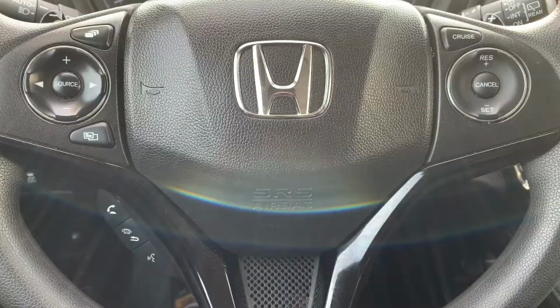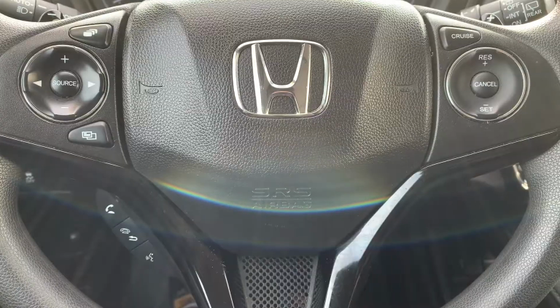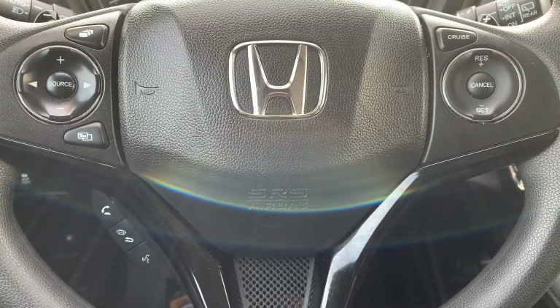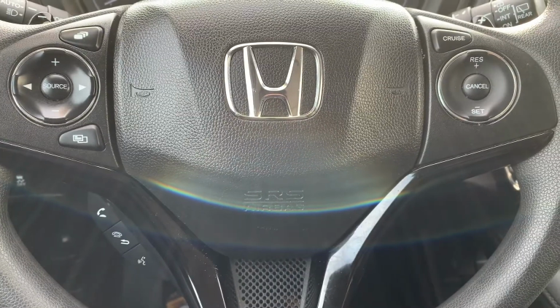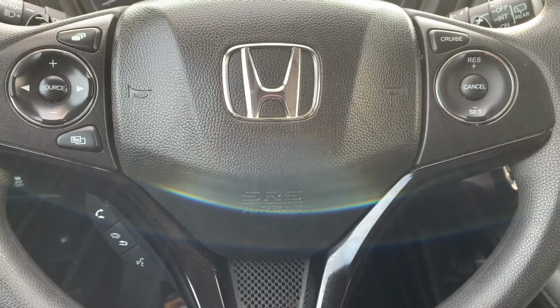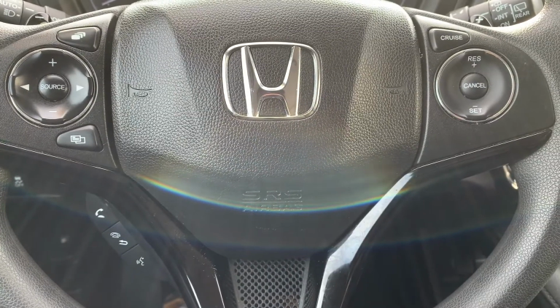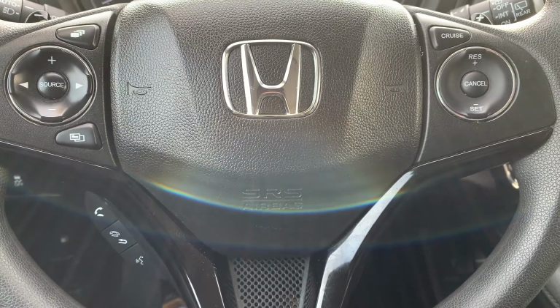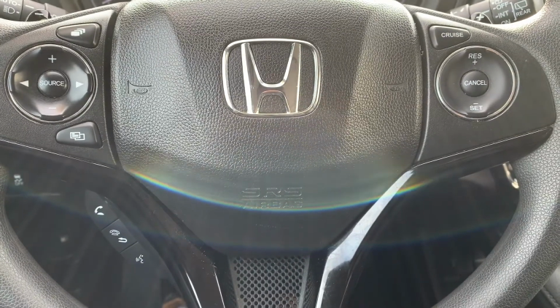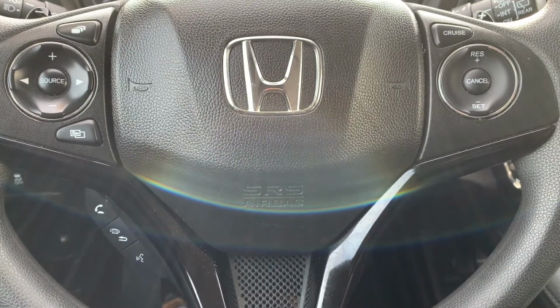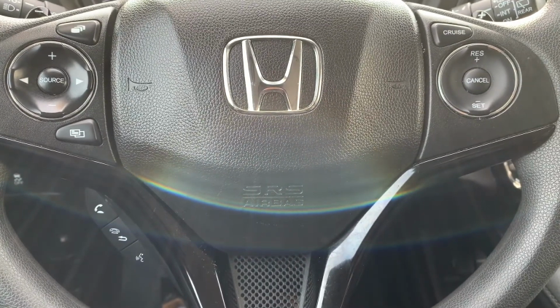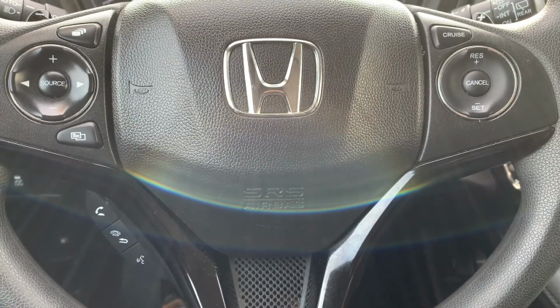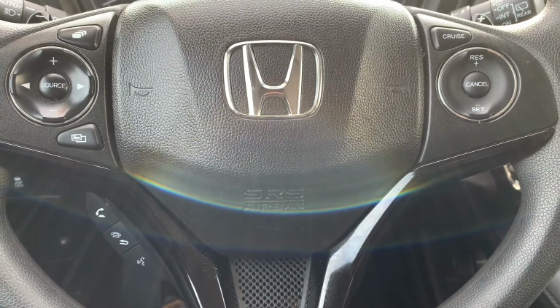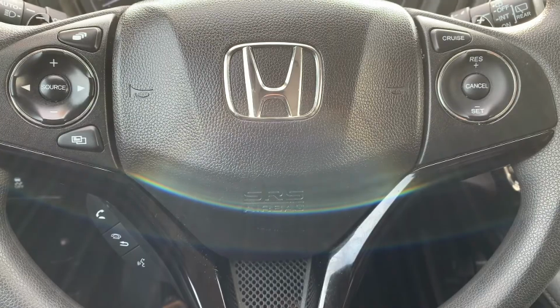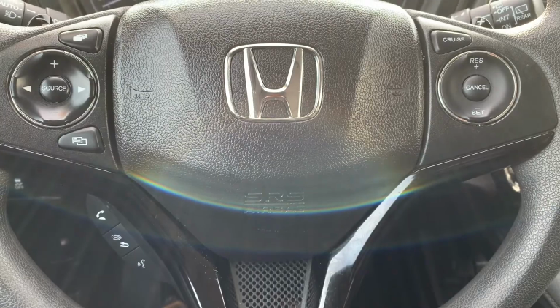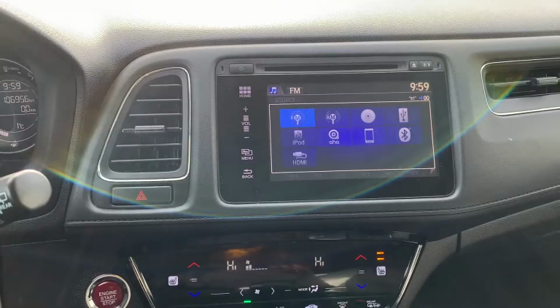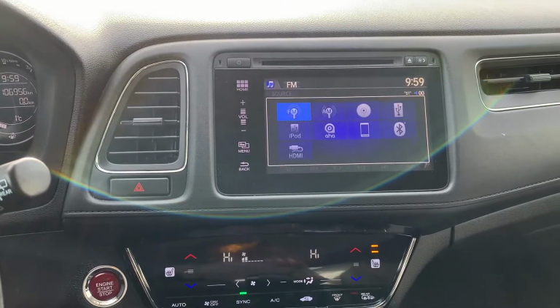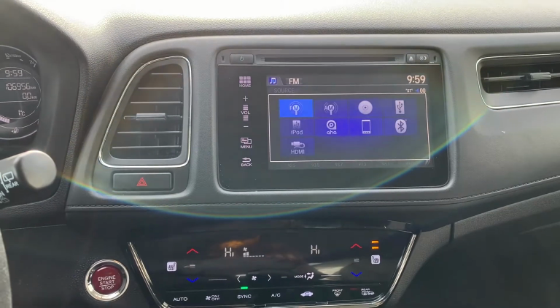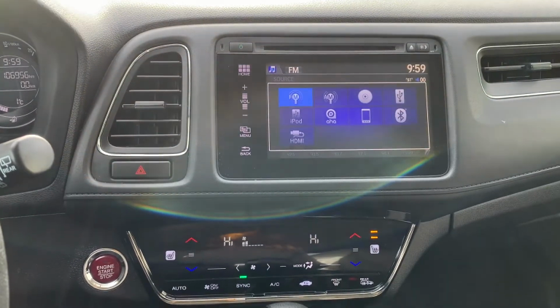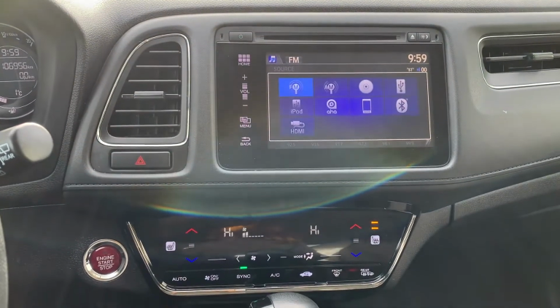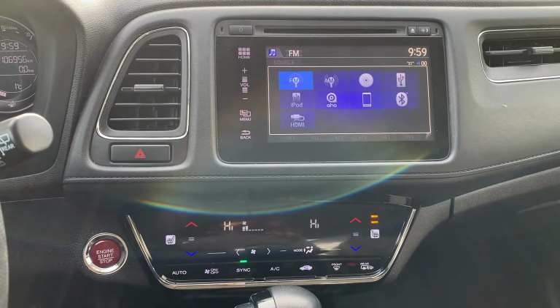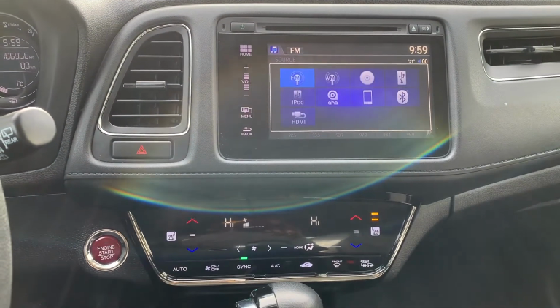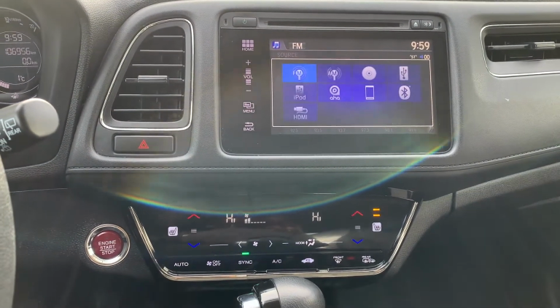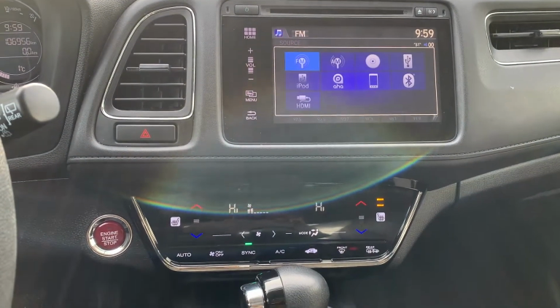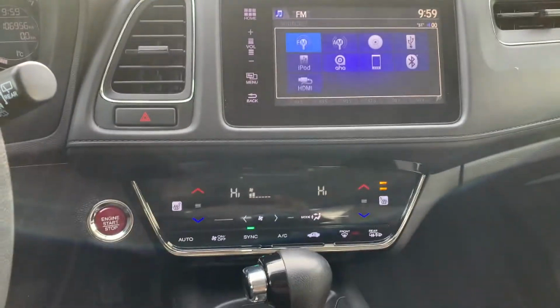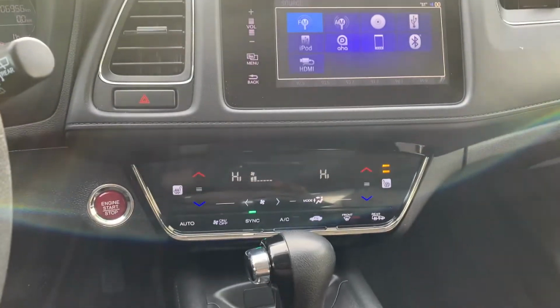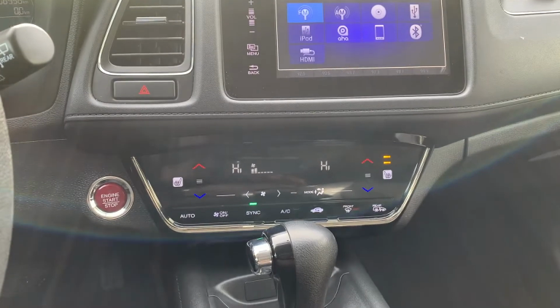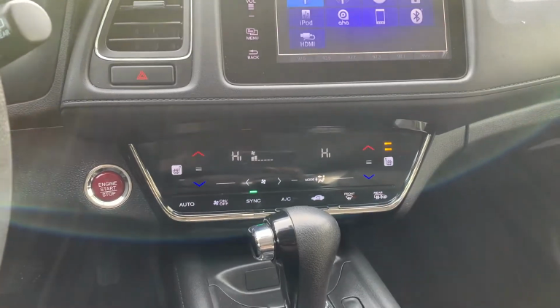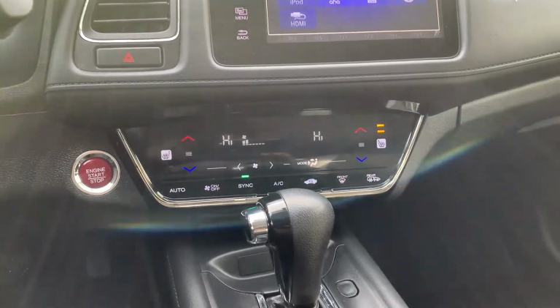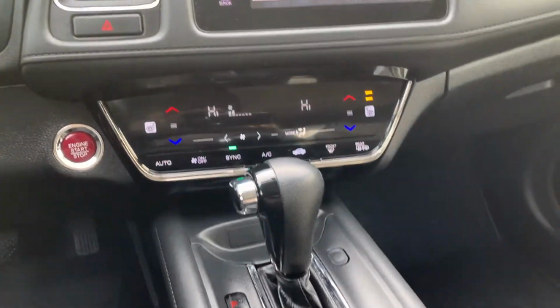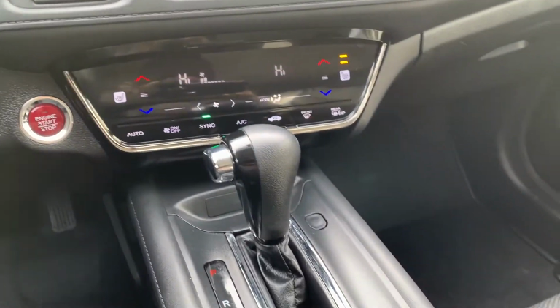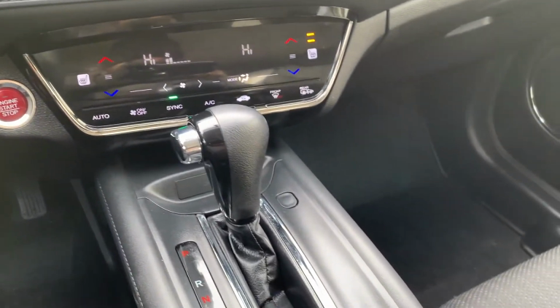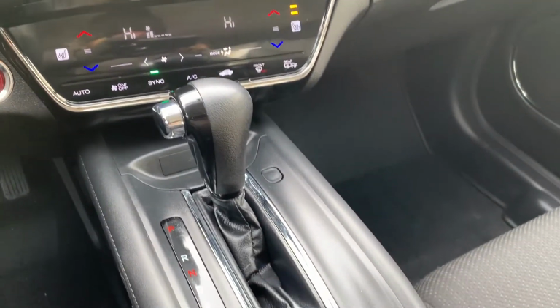Steering wheel controls include audio, Bluetooth, and cruise control settings. This vehicle has dual climate controls, a push-to-start engine, and heated seating for both the driver and the passenger.